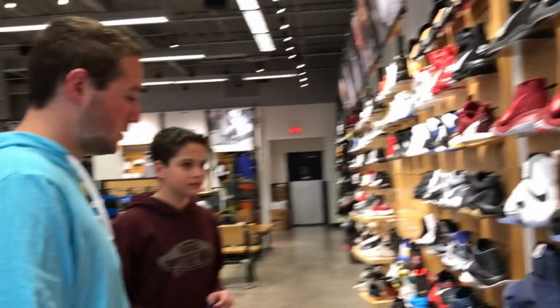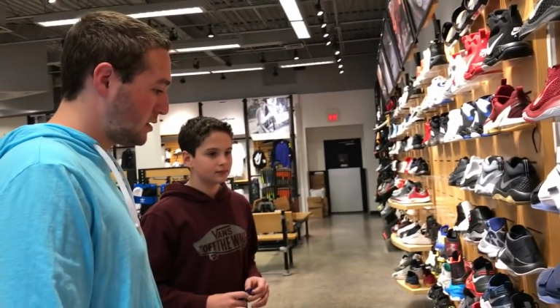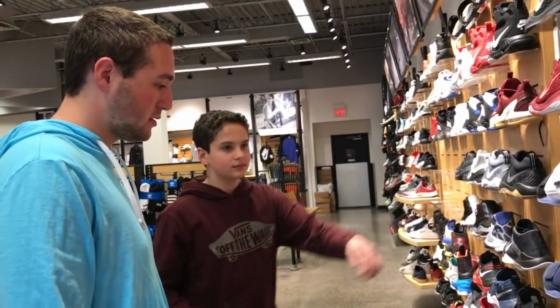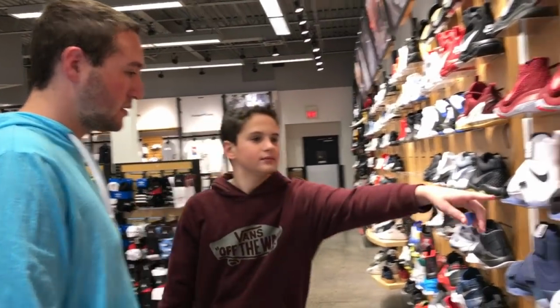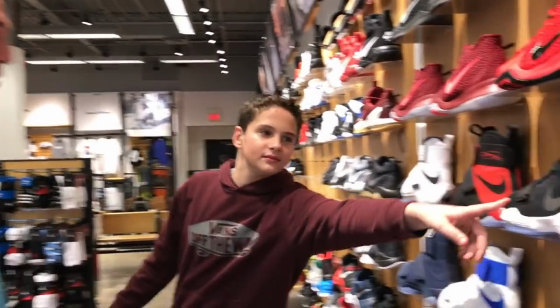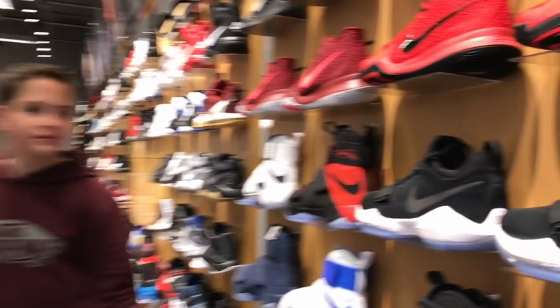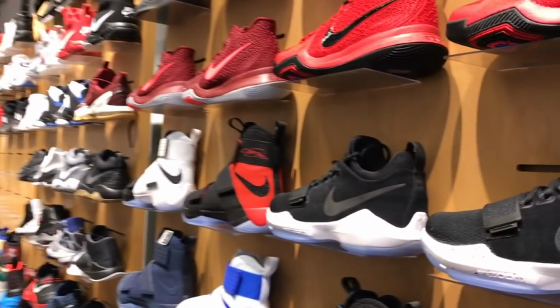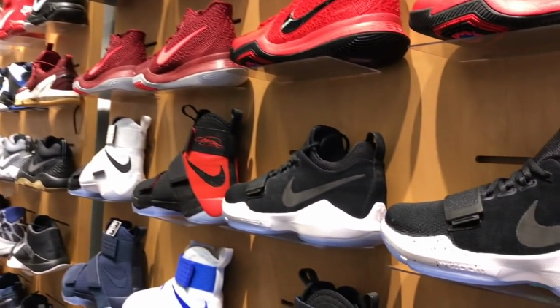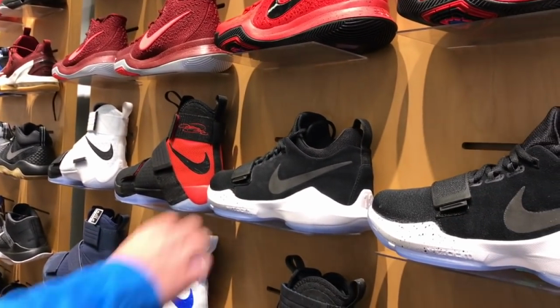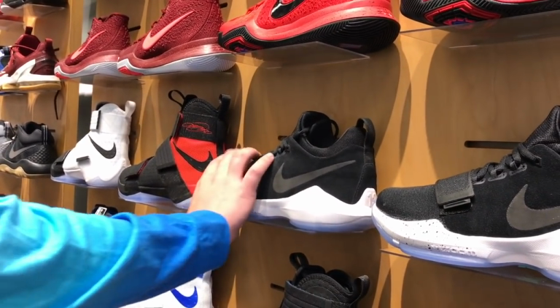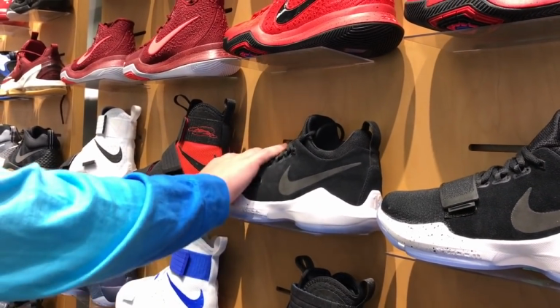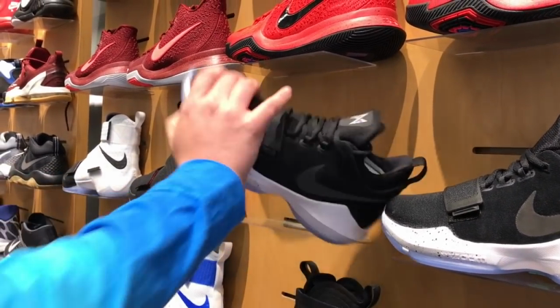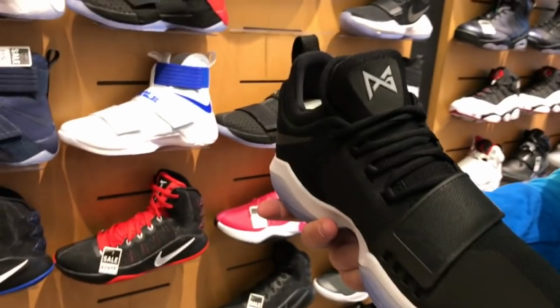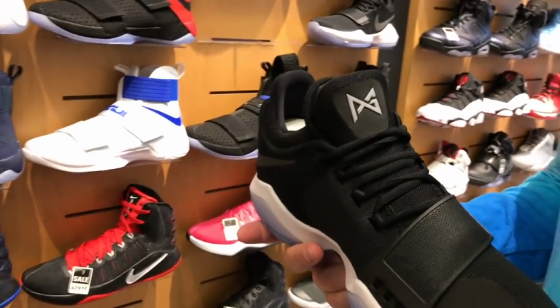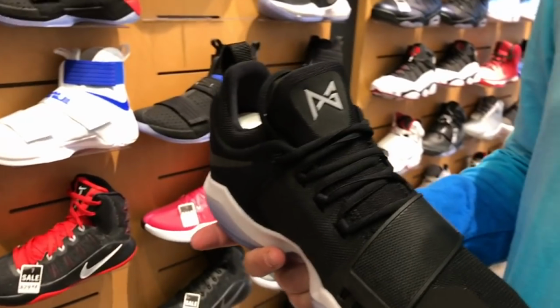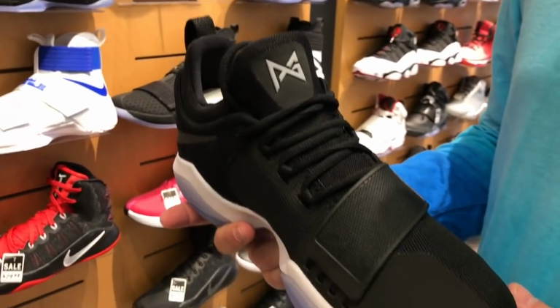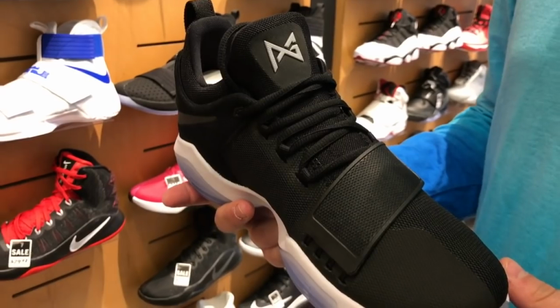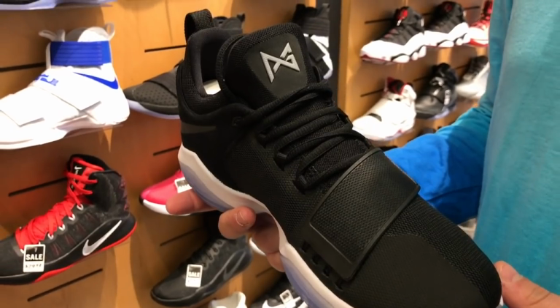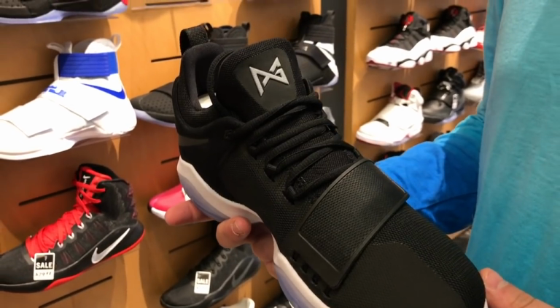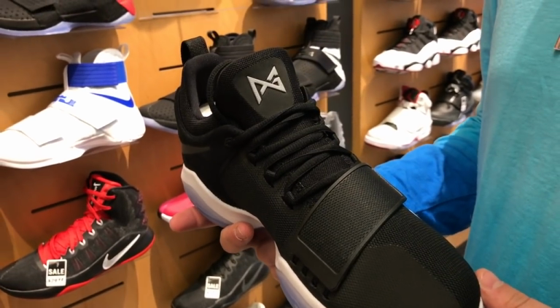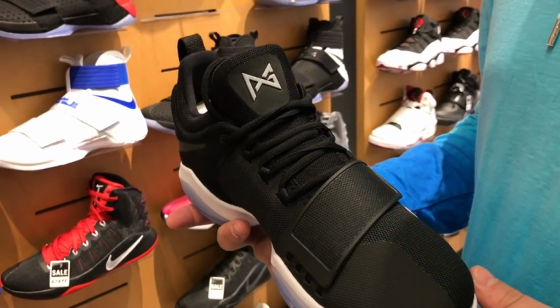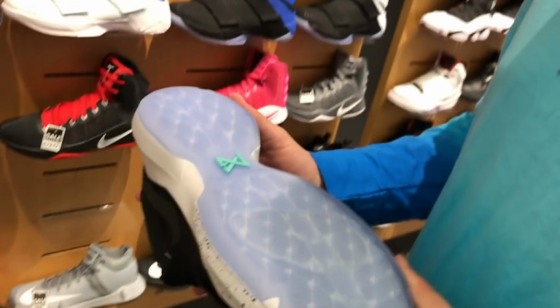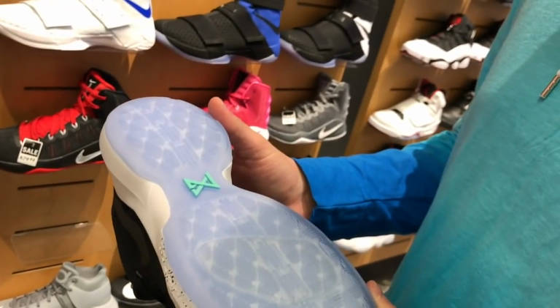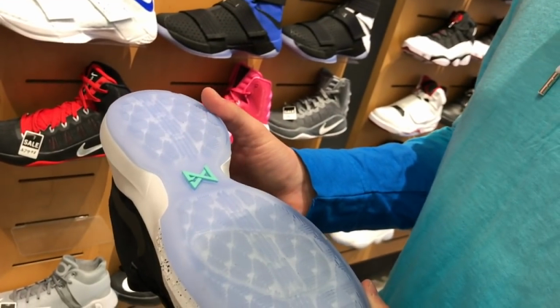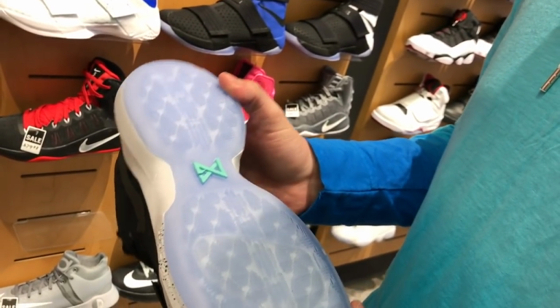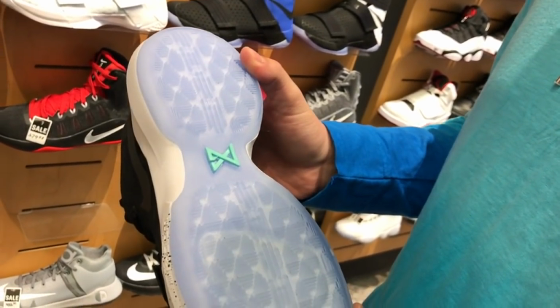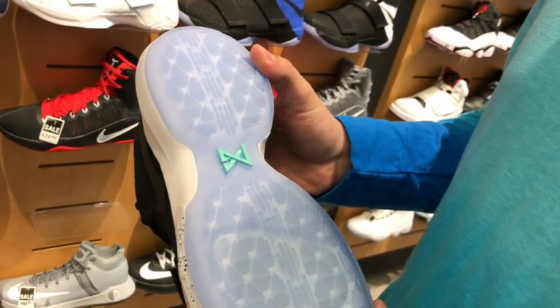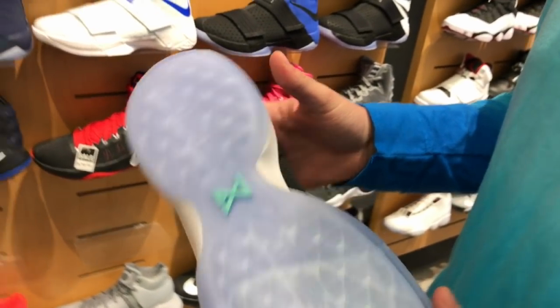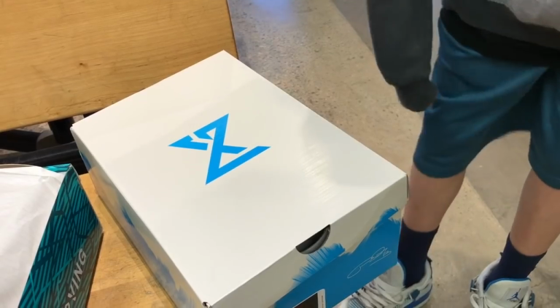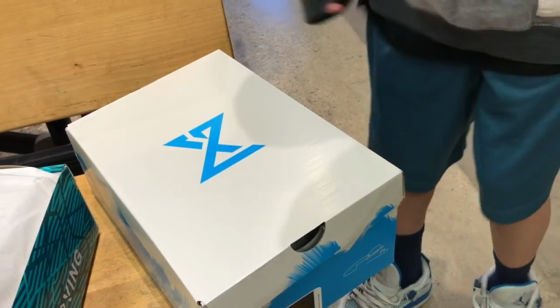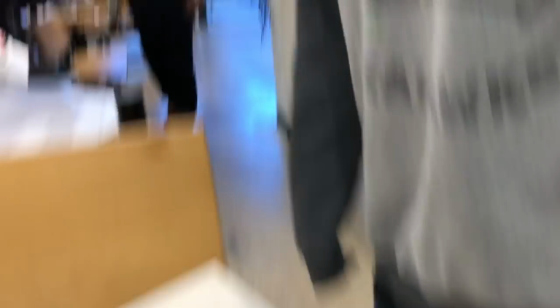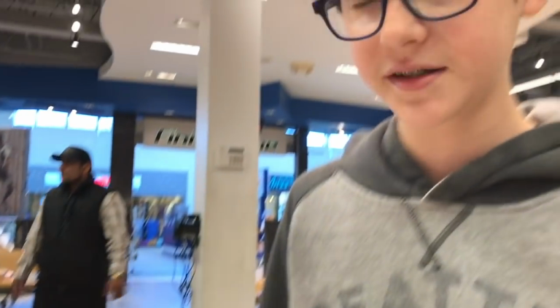Oh, look at this. Those are Paul George's — yeah, those are pretty cool. PG-1s, Paul George's shoes. Probably won't wear down as much as my other ones did. These are the PG-1s.